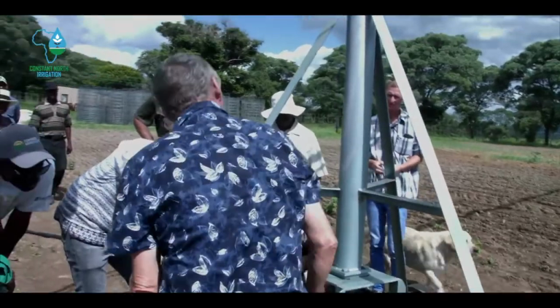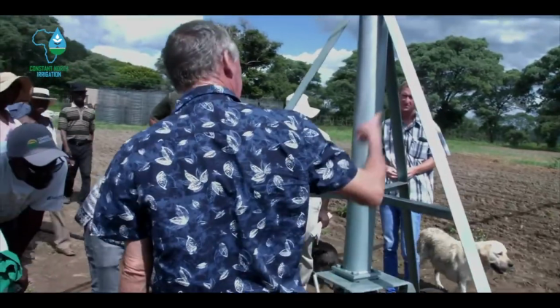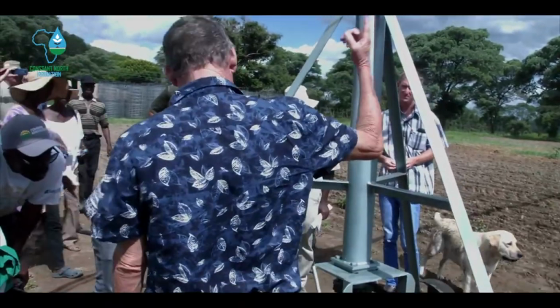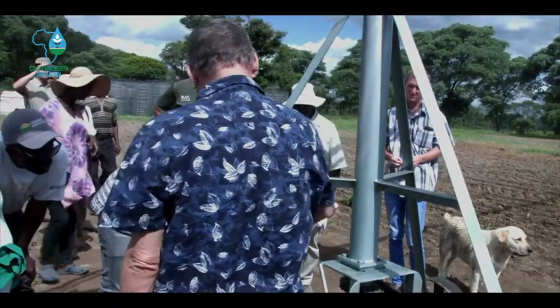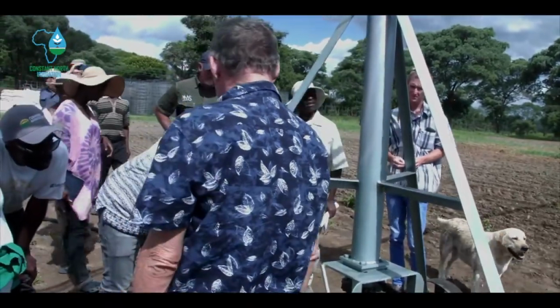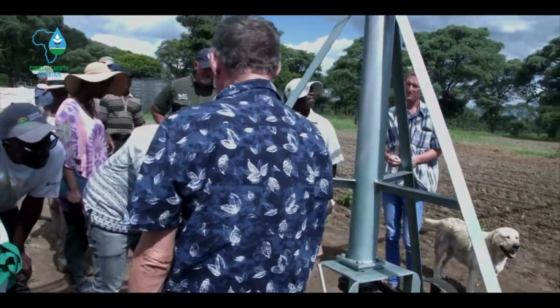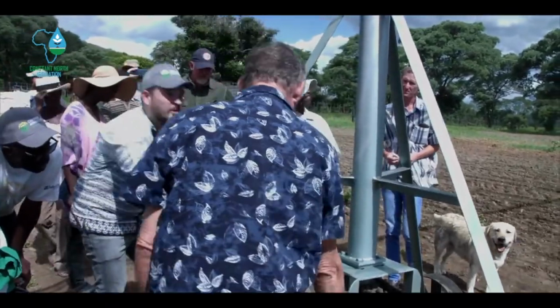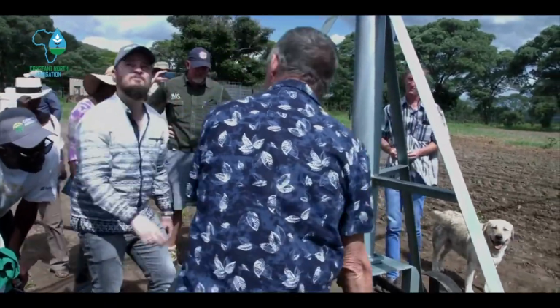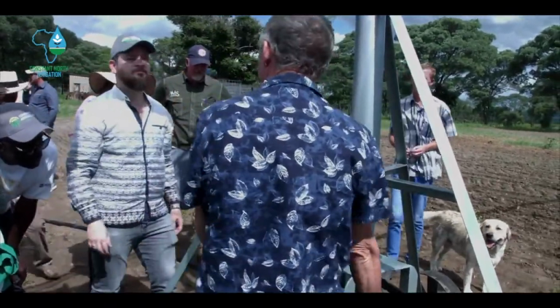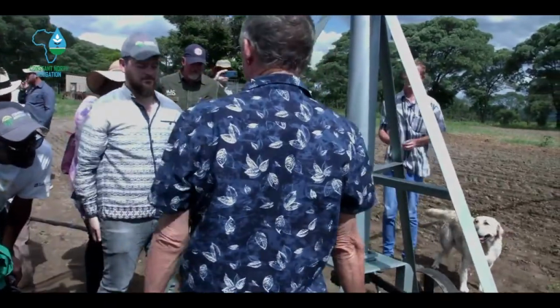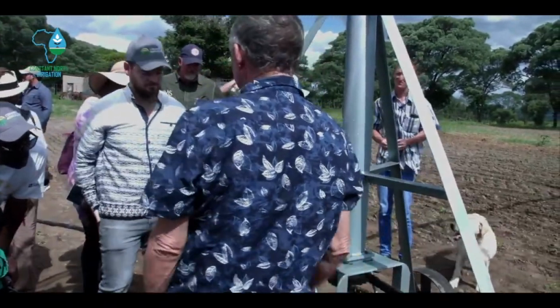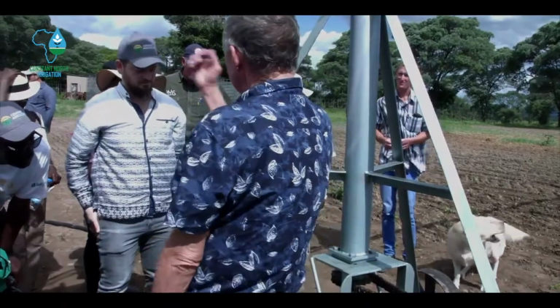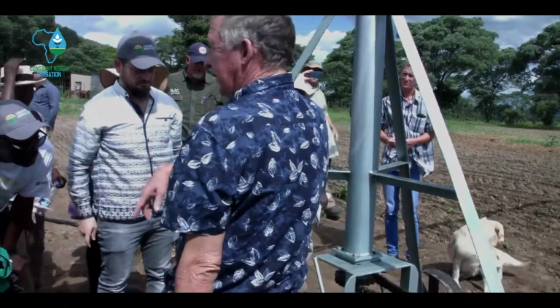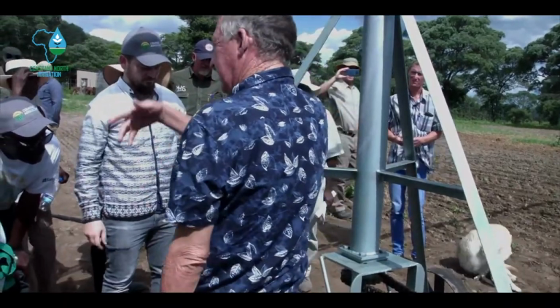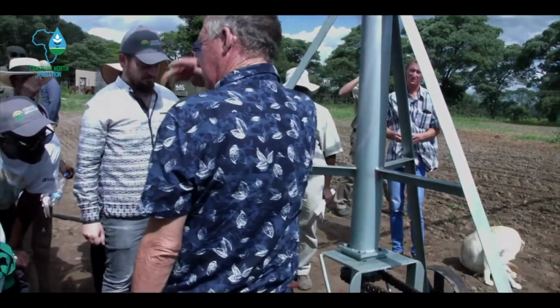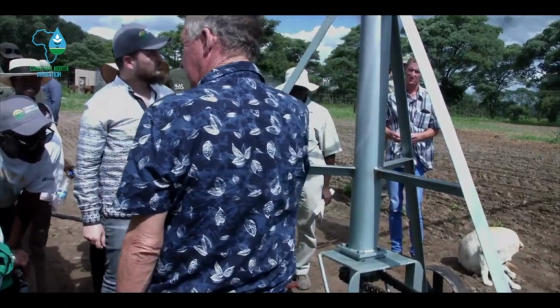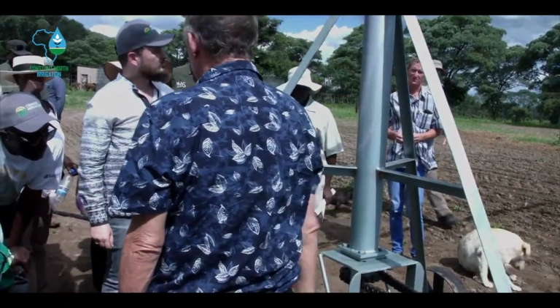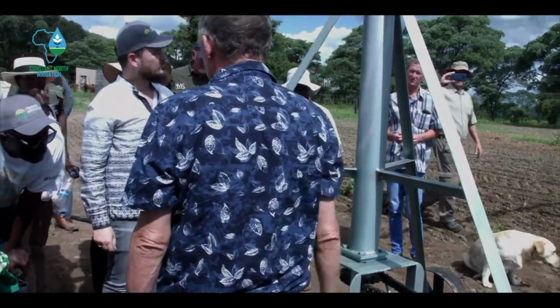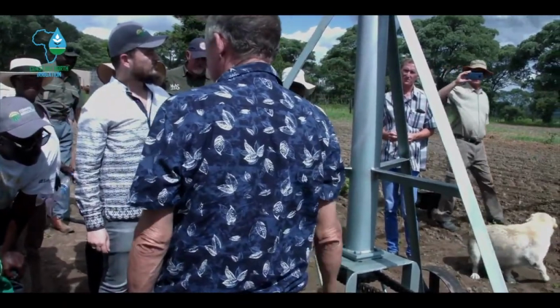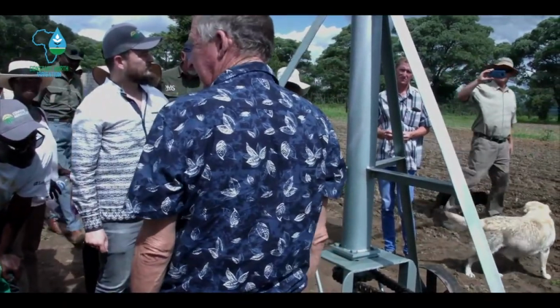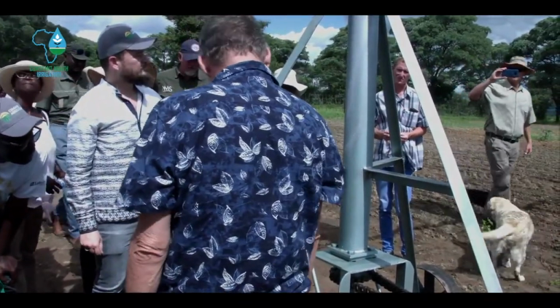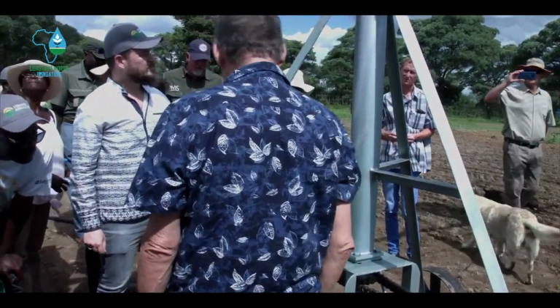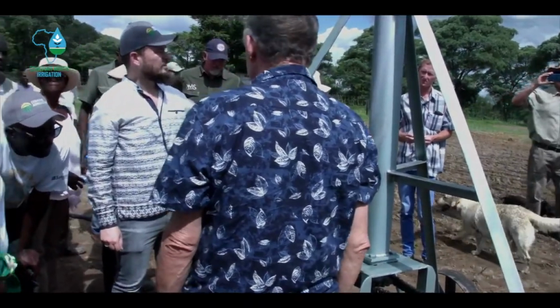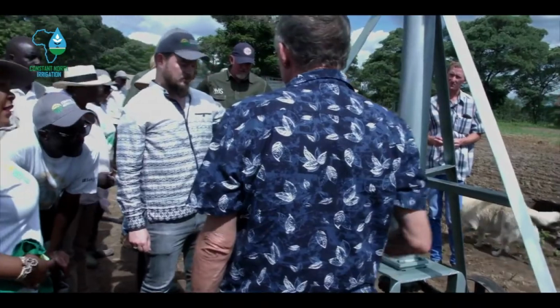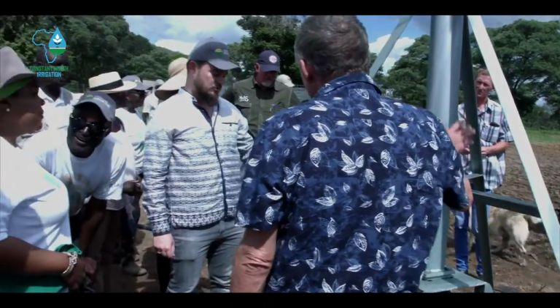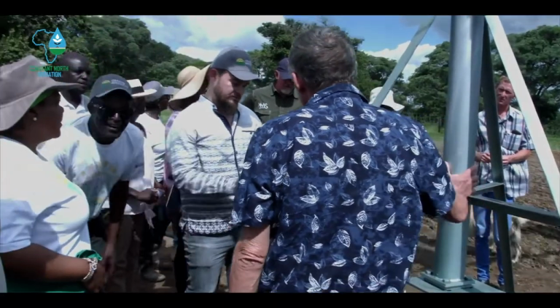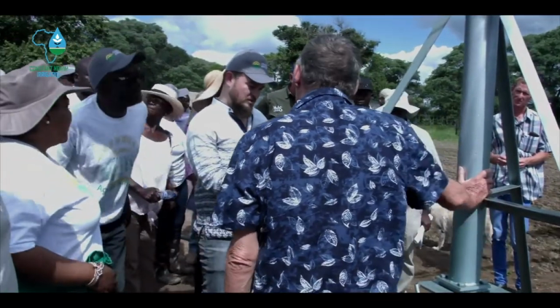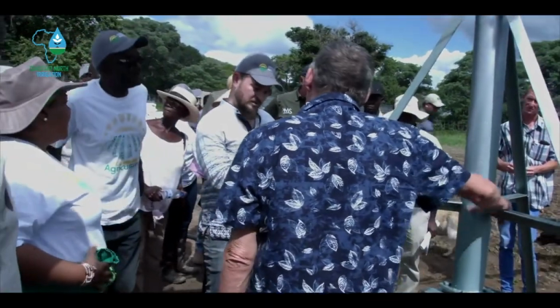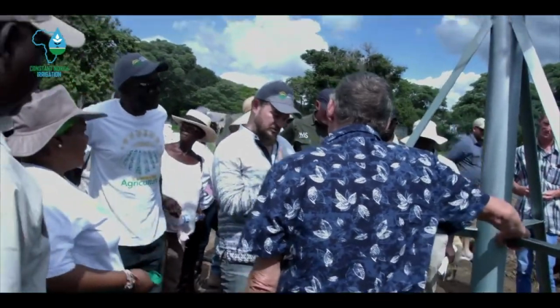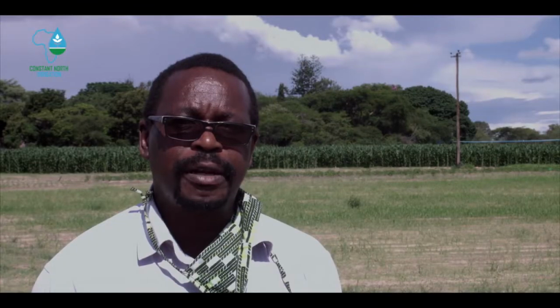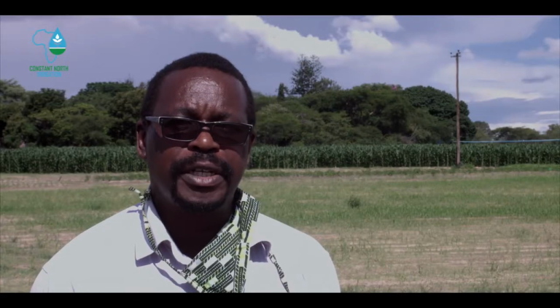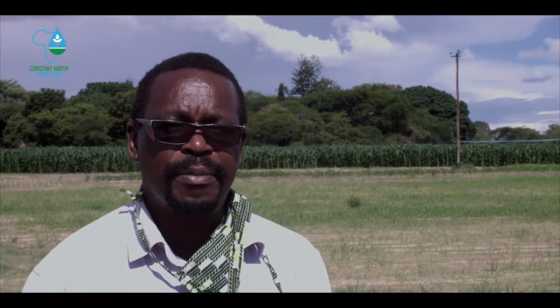The Bering Pivot is a phenomenal invention. First of all, it is a Zimbabwean invention. It was built in Zimbabwe from materials predominantly found in Zimbabwe.